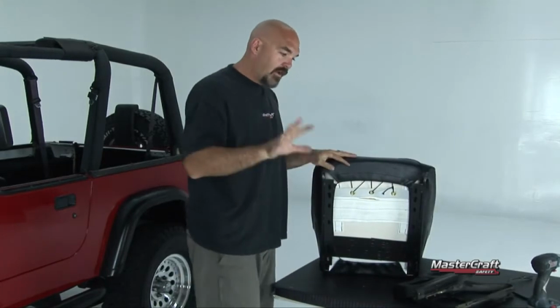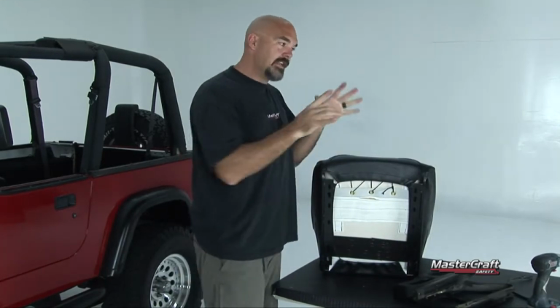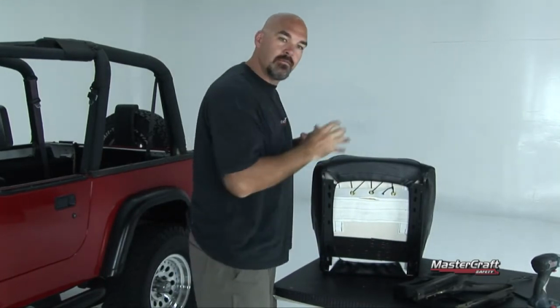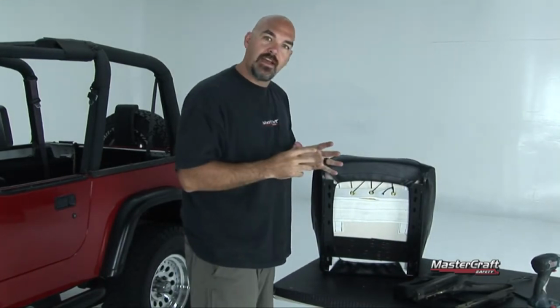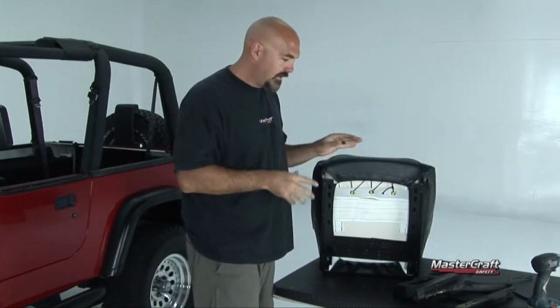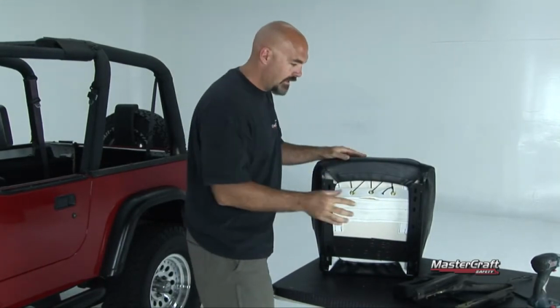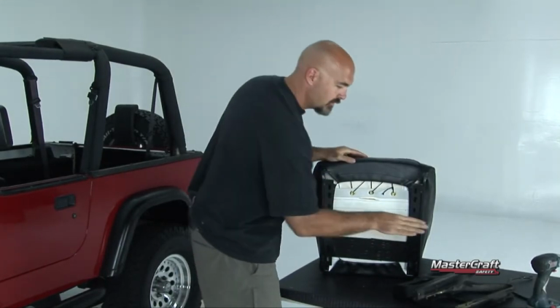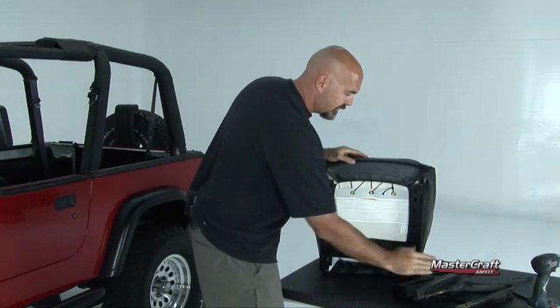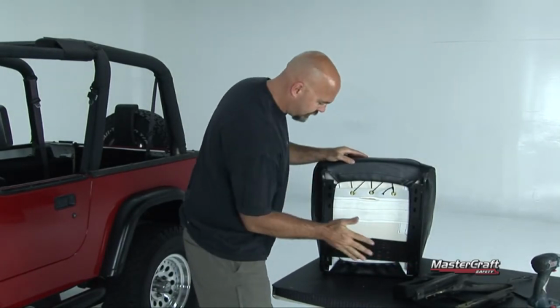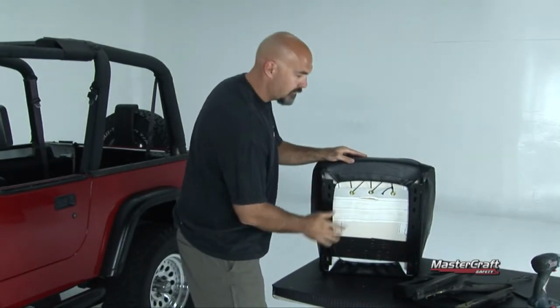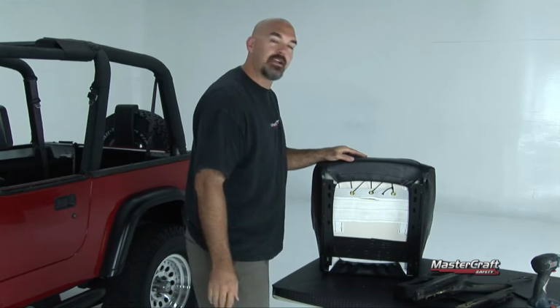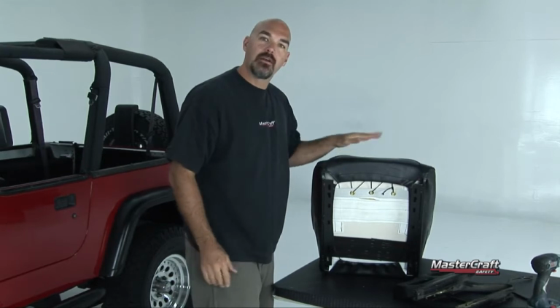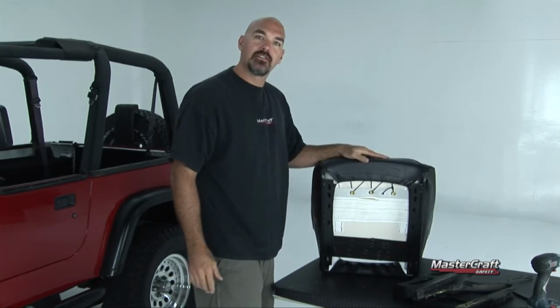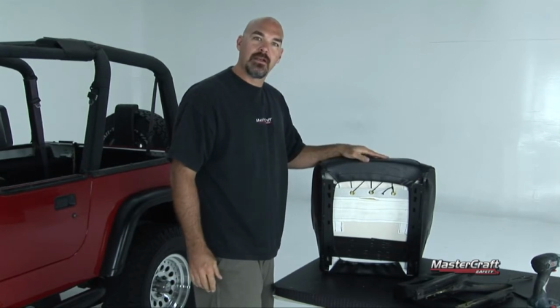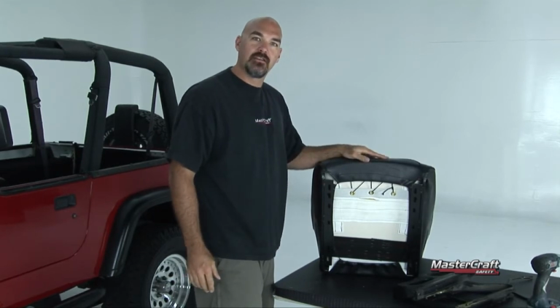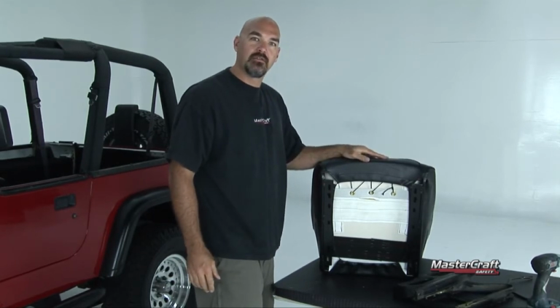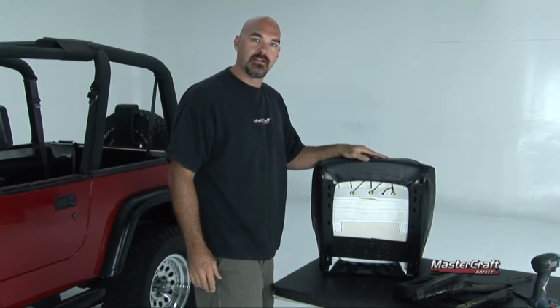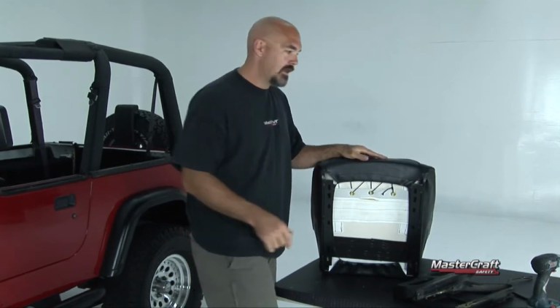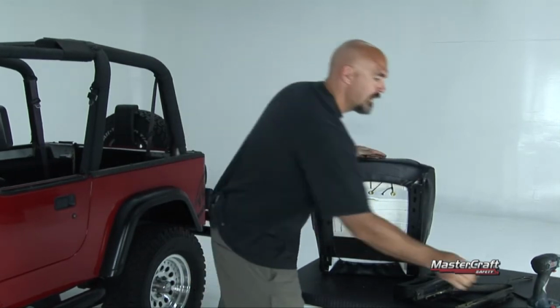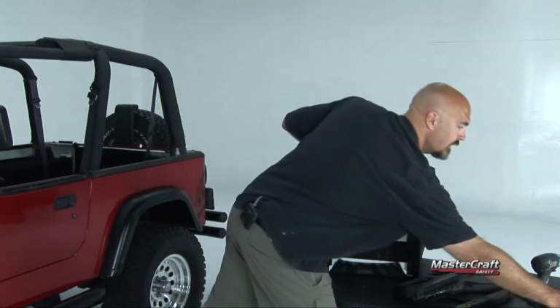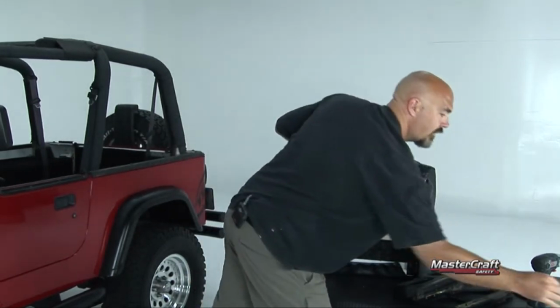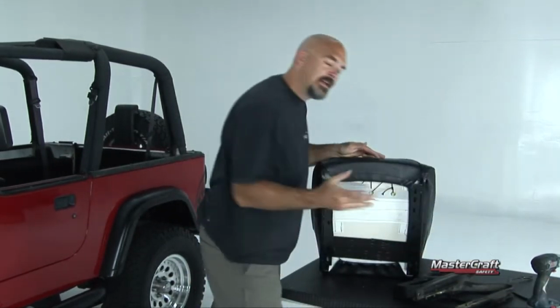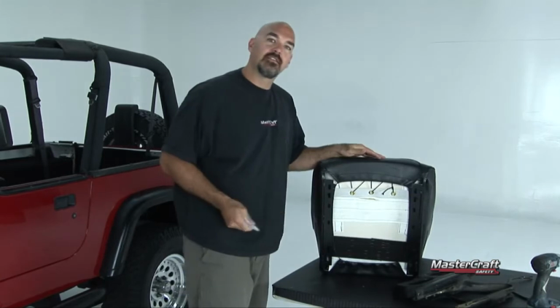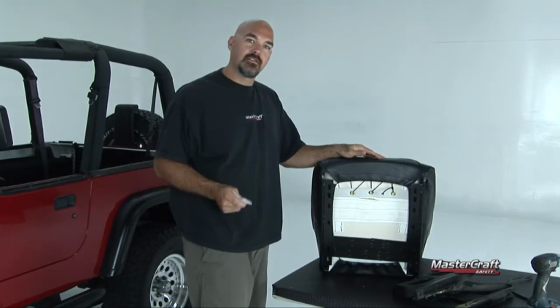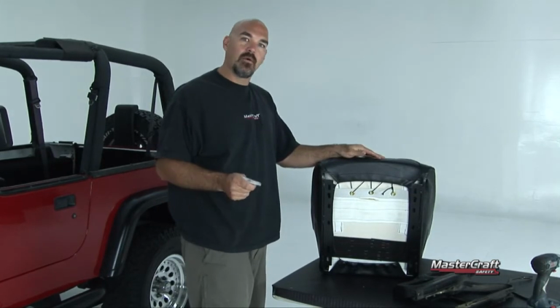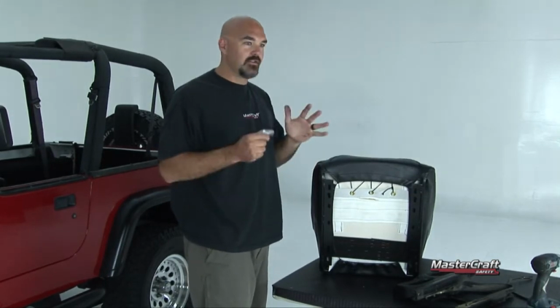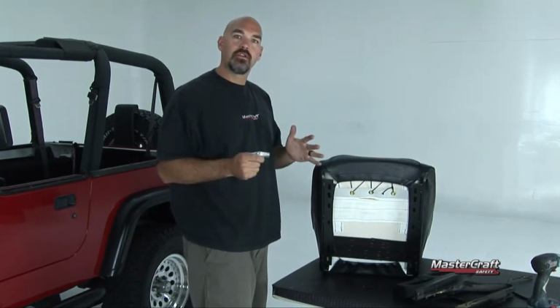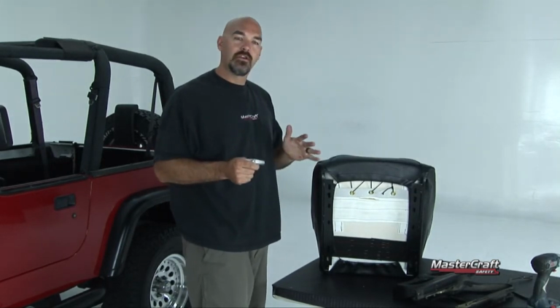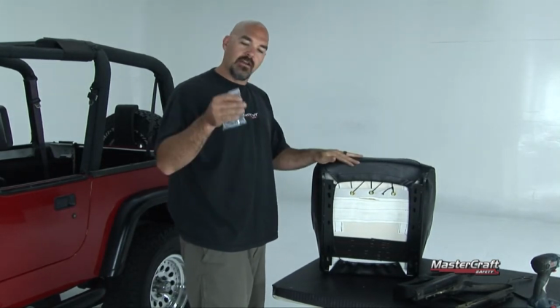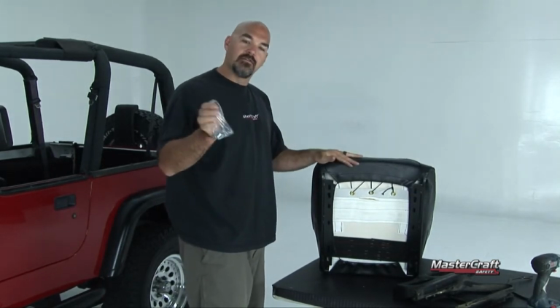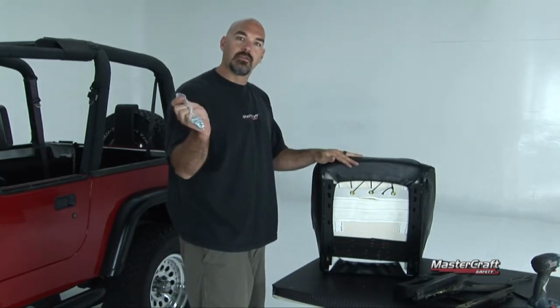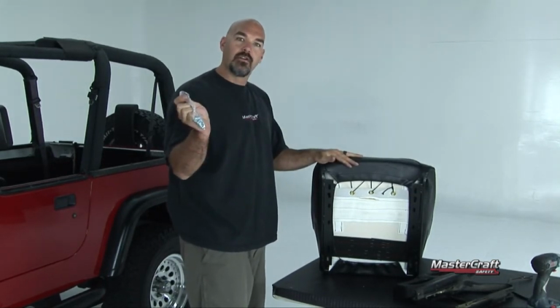I've gone ahead and removed the factory seat, and now I'm going to put these mounts right back up onto the MasterCraft Safety Rubicon seat. The great thing about all the MasterCraft seats — no matter what you order it for — is that all of them come with their own hardware.